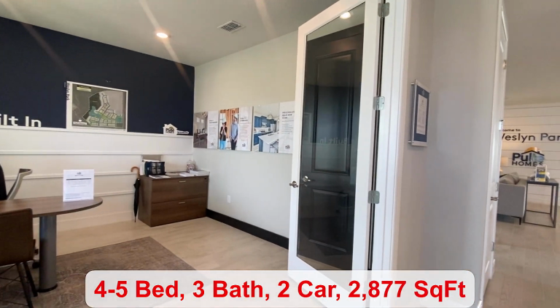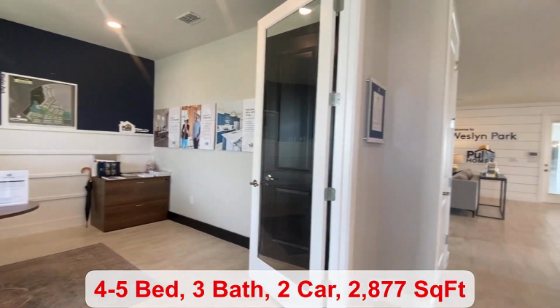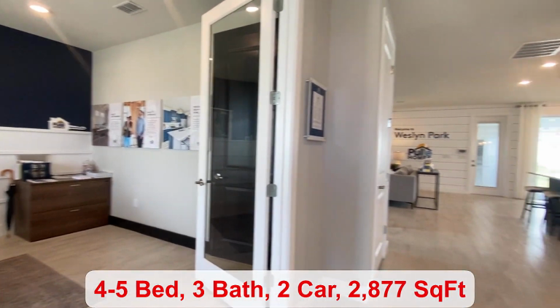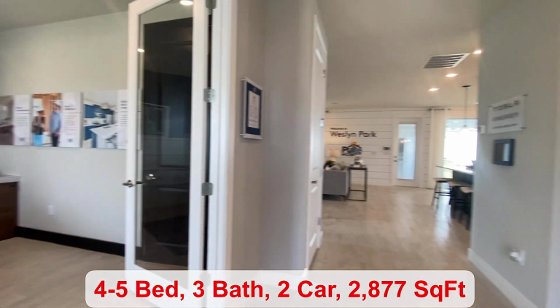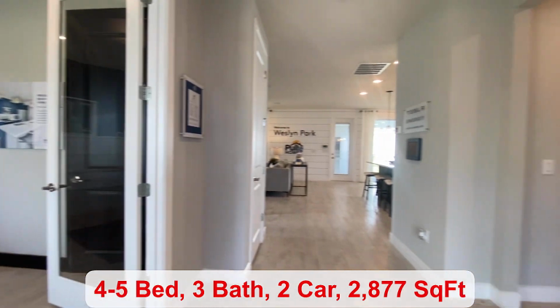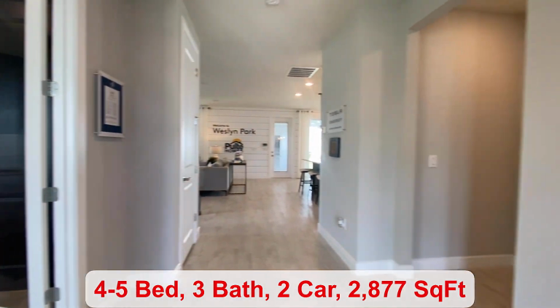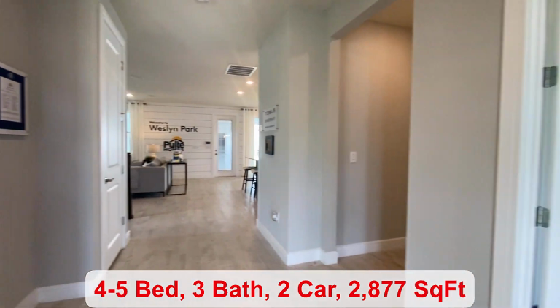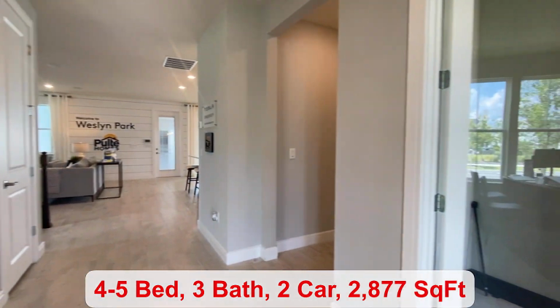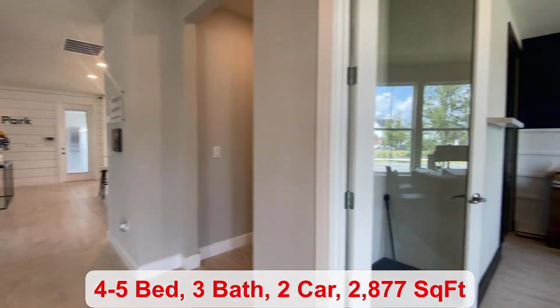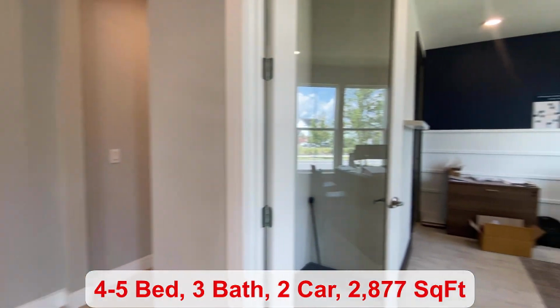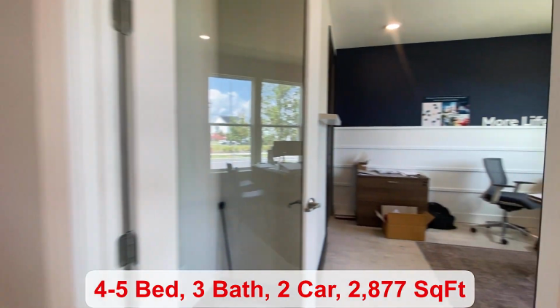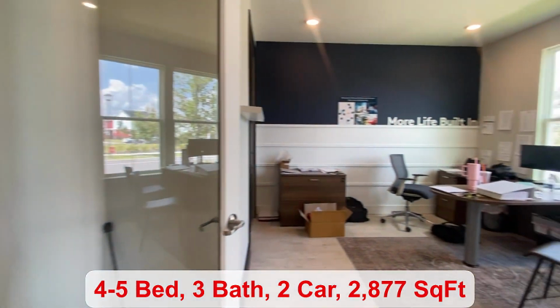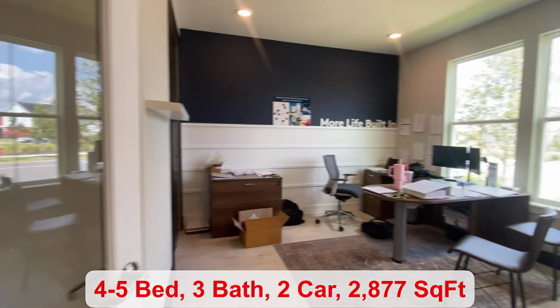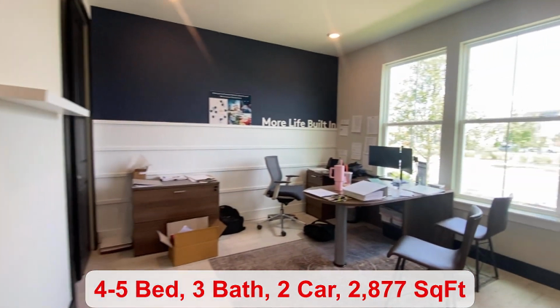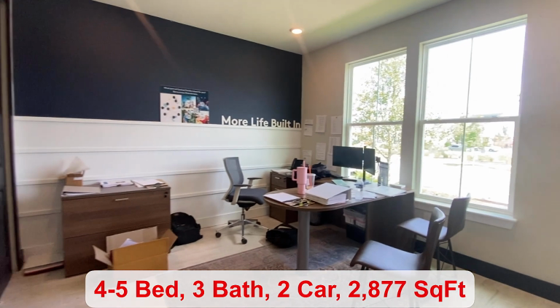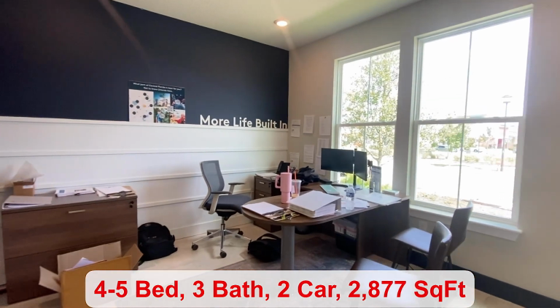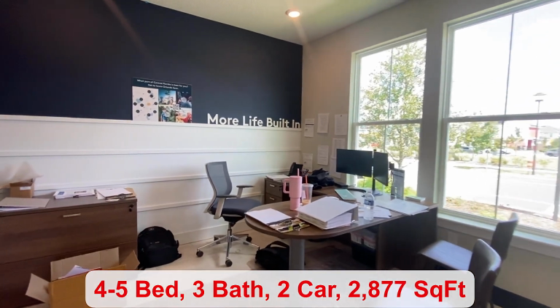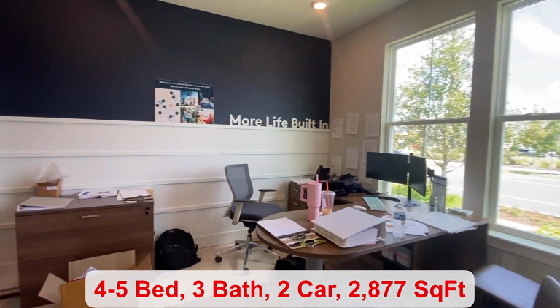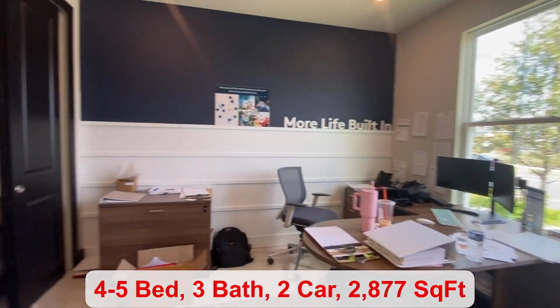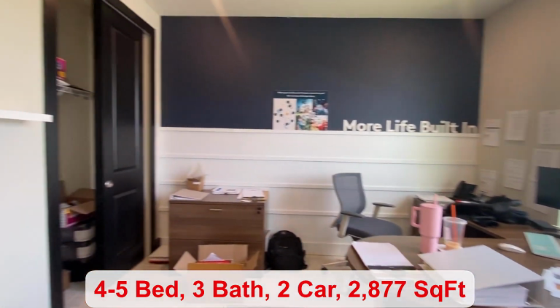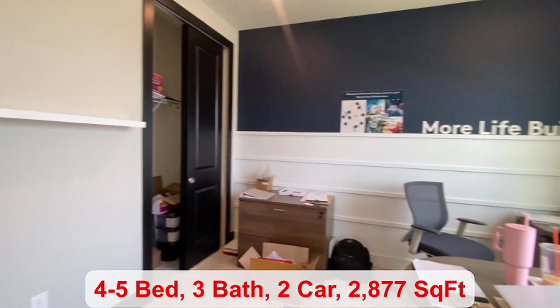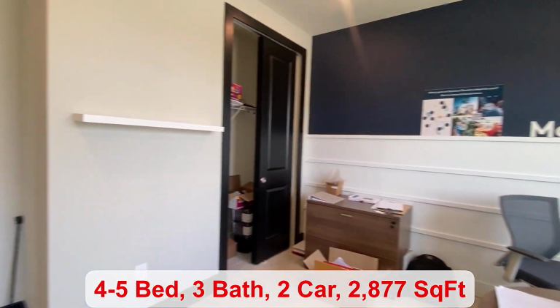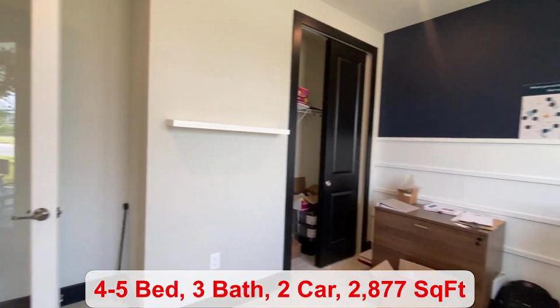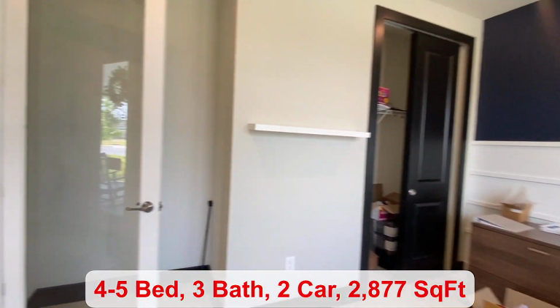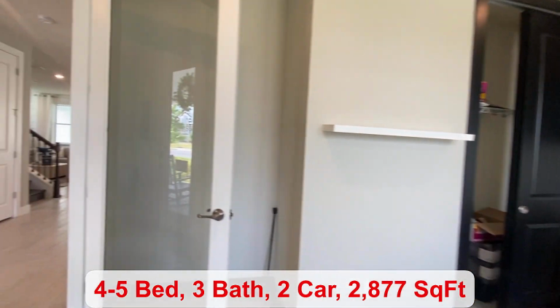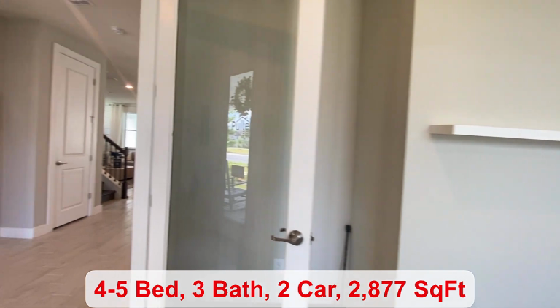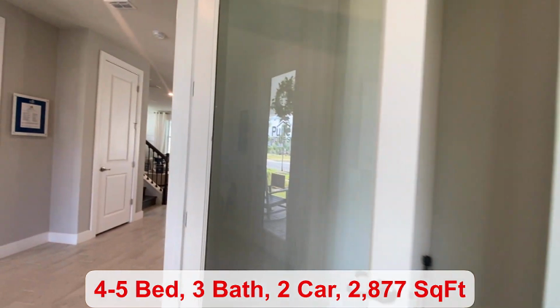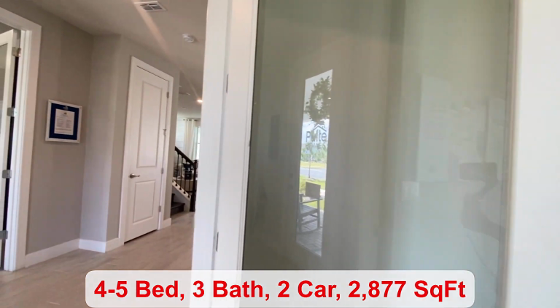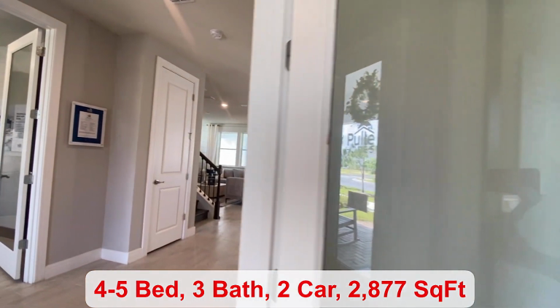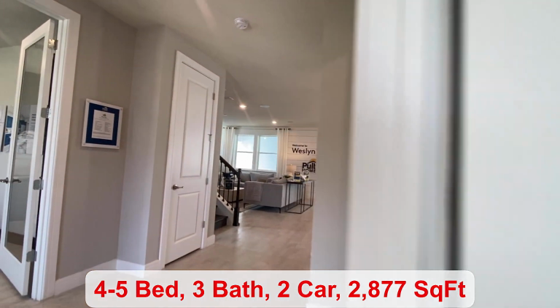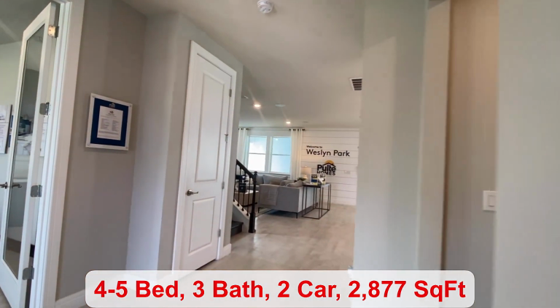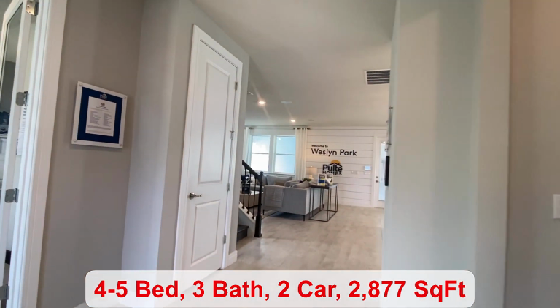You have a flex room to the left and a bedroom here to my right. If you want the fifth bedroom and bathroom you can have that instead, and there would be a solid door. It's just currently being used as an office space.